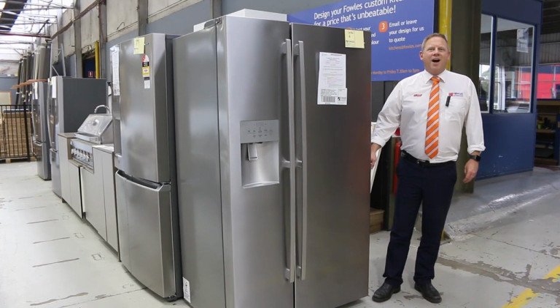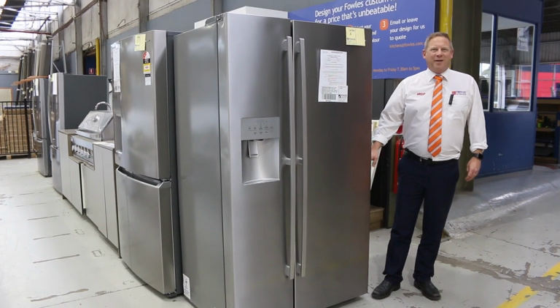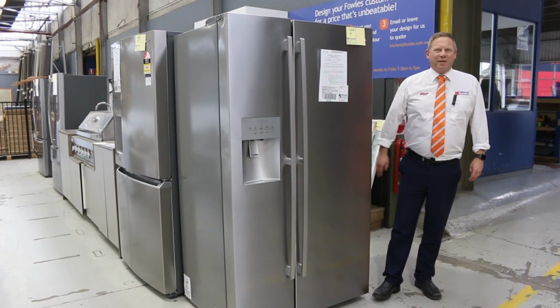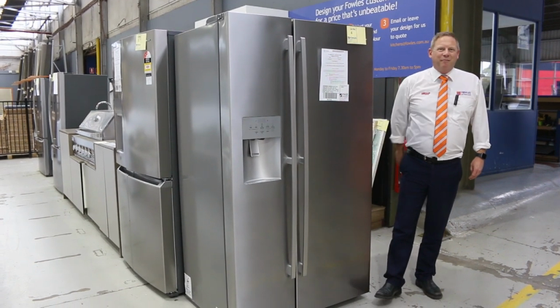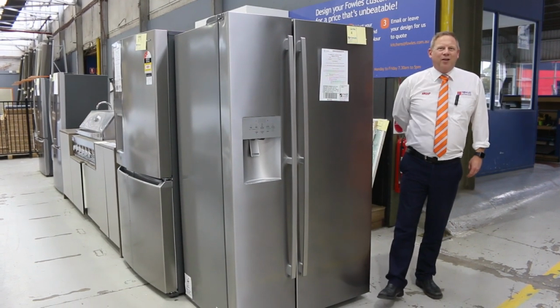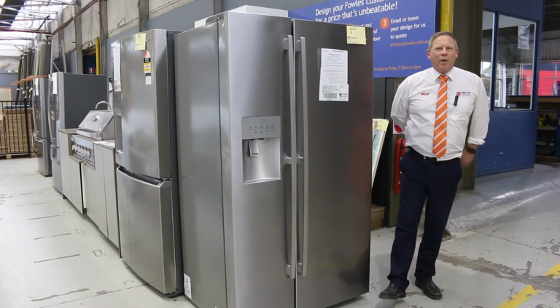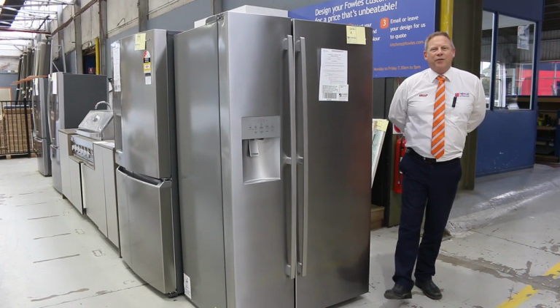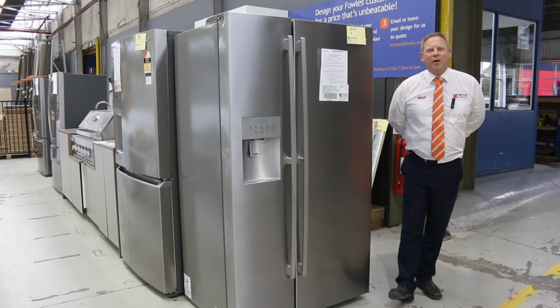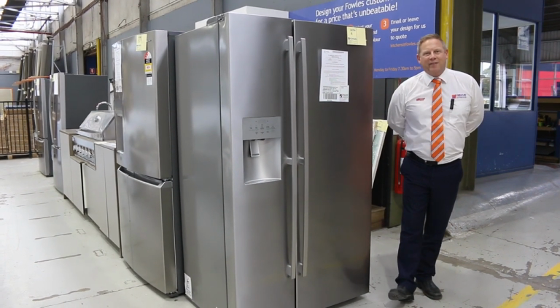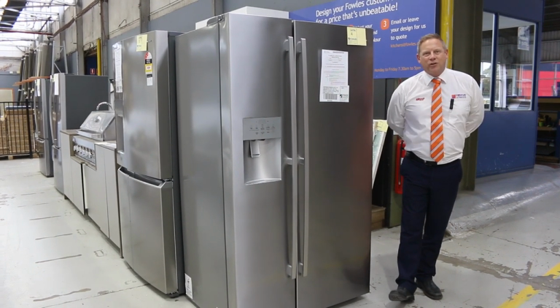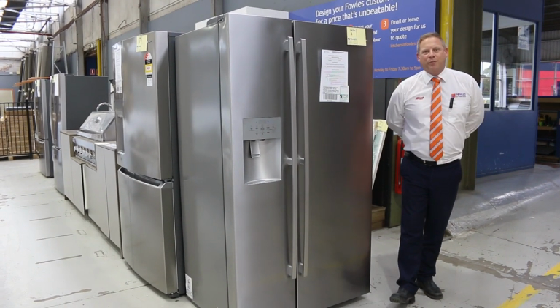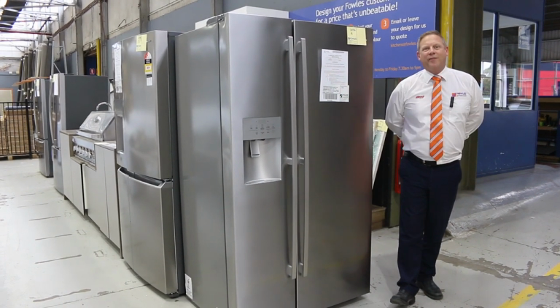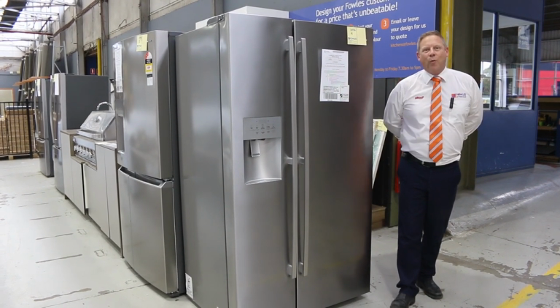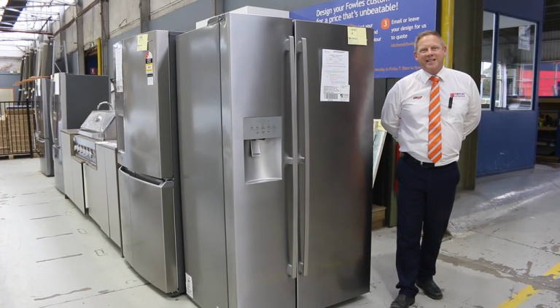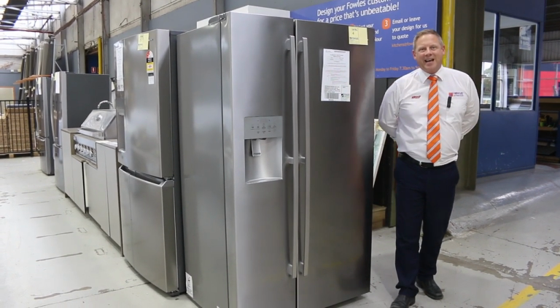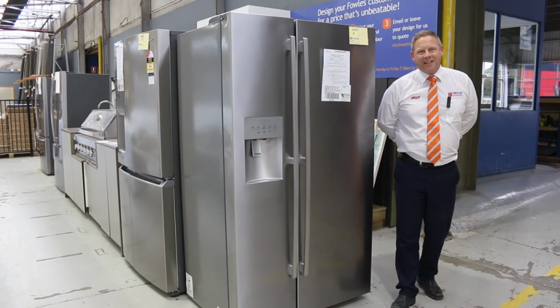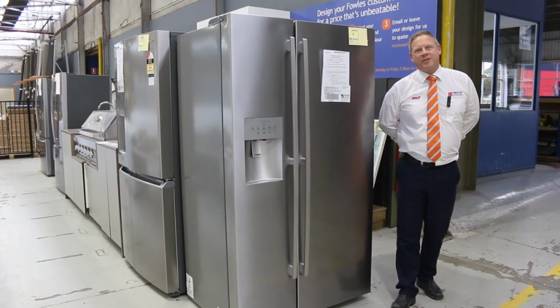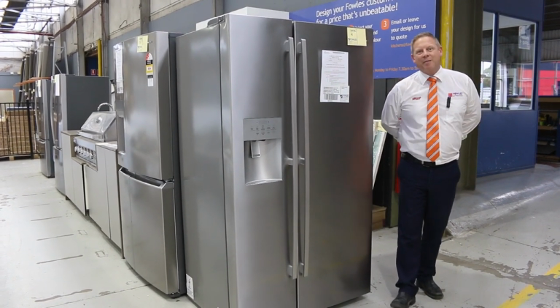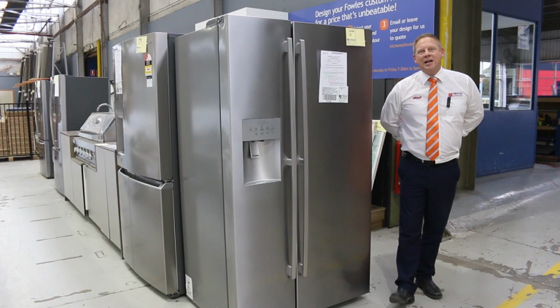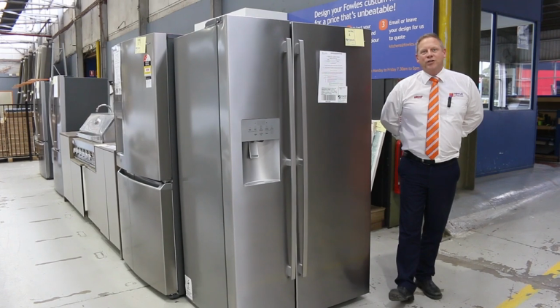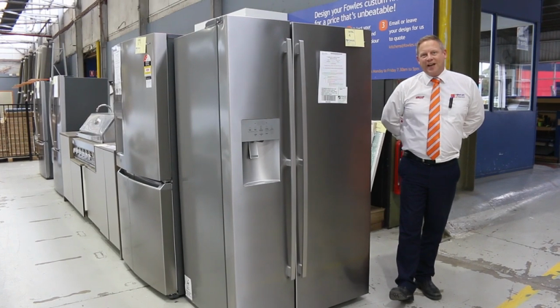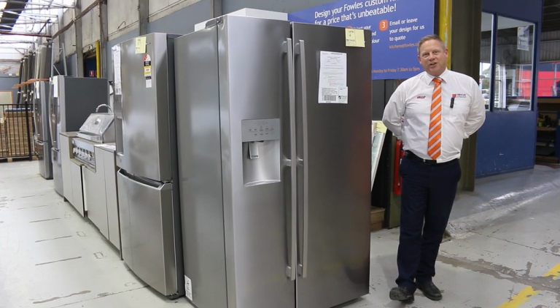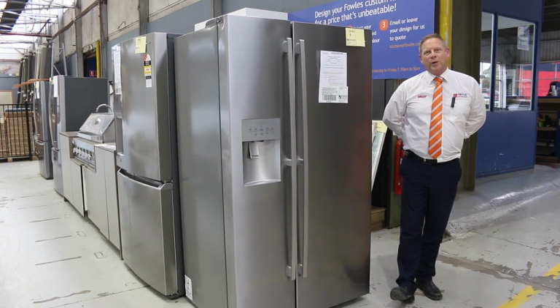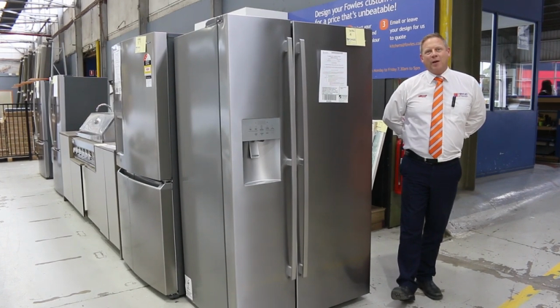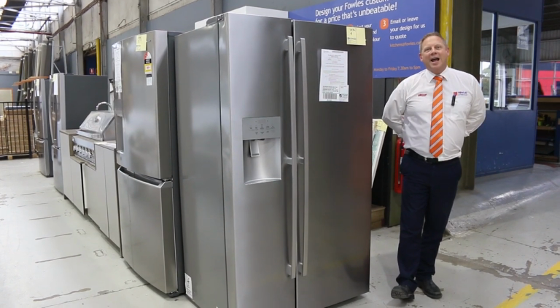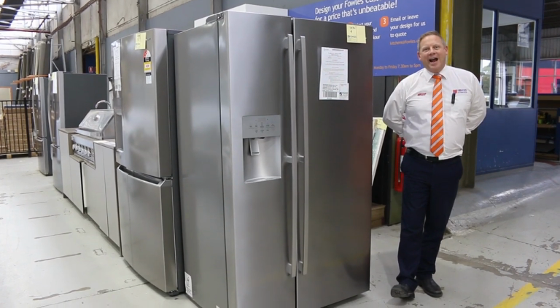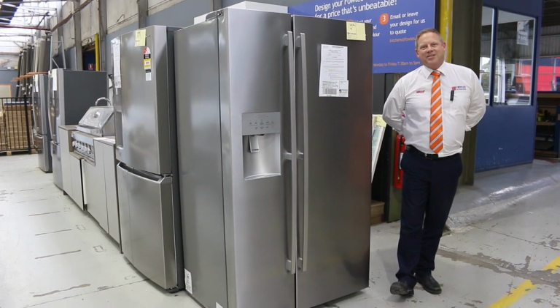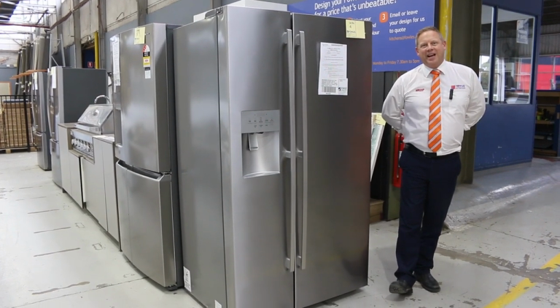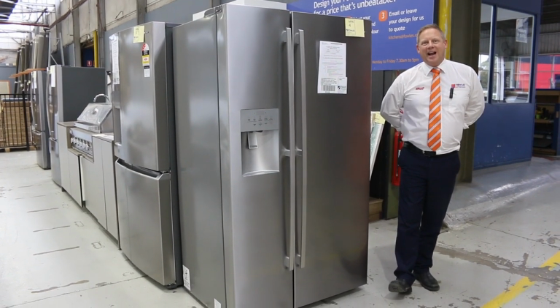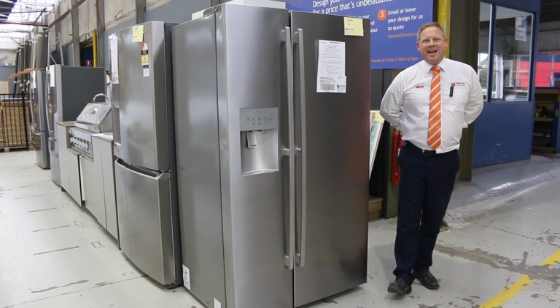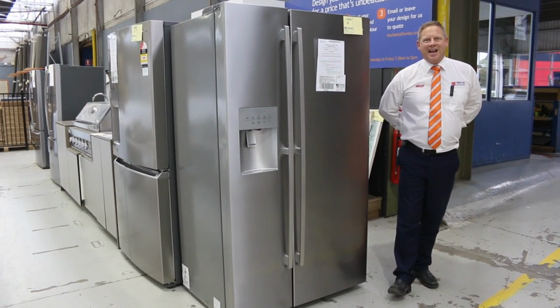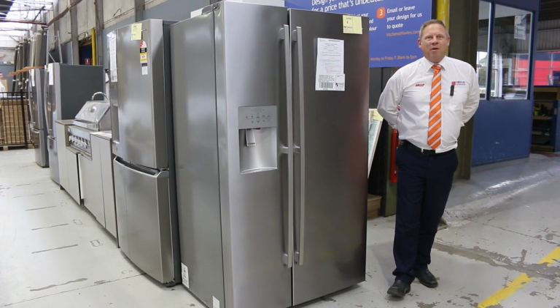Hi, I'm Liam from Fowles. Welcome to the Home Renovators auction preview for Wednesday the 8th of December 2021 at 10 a.m.